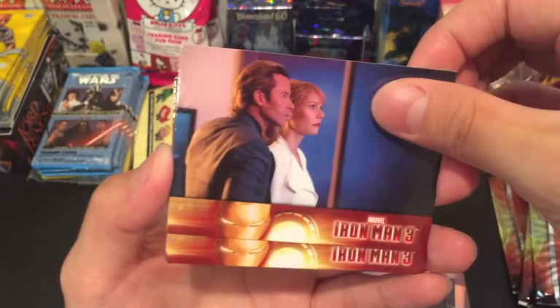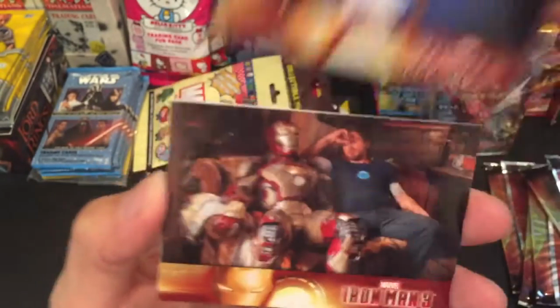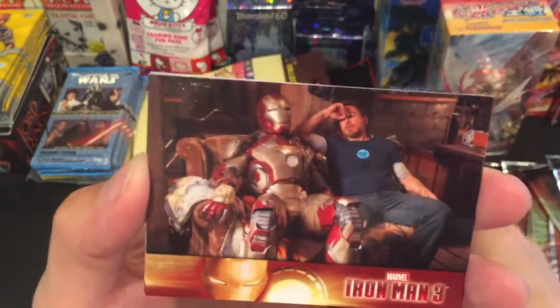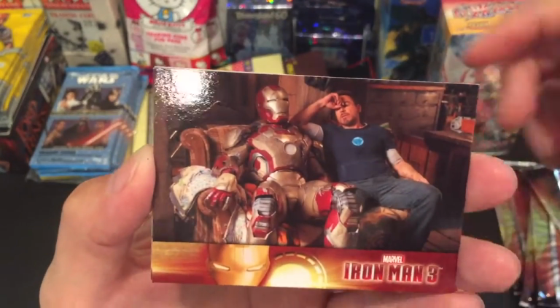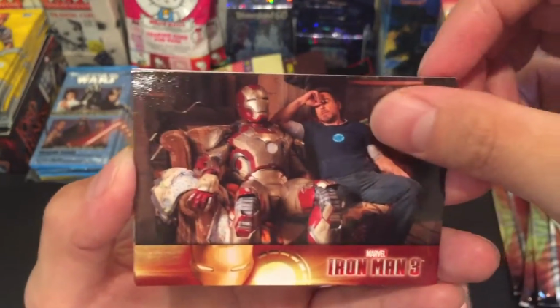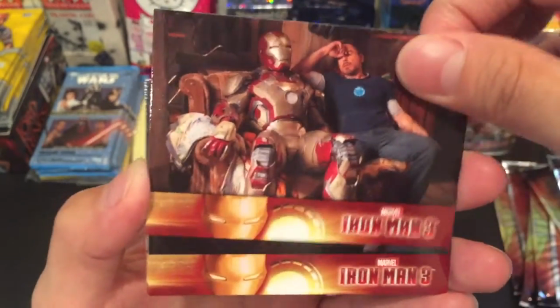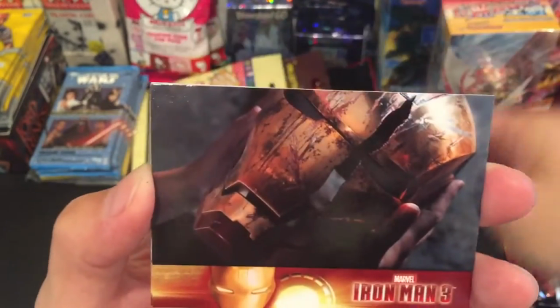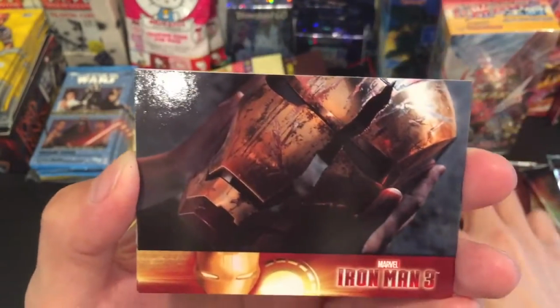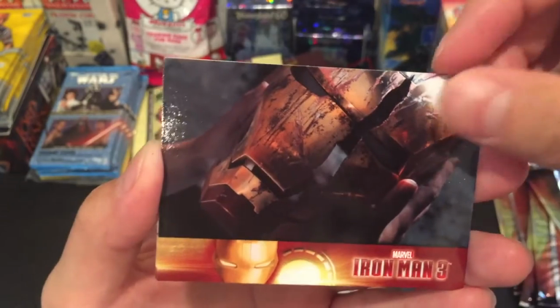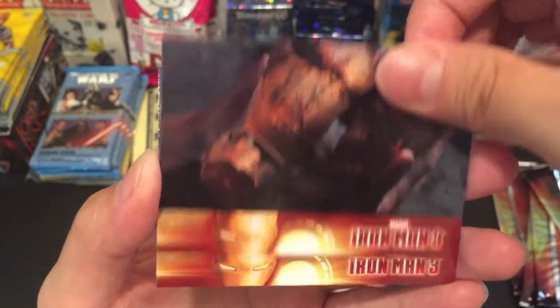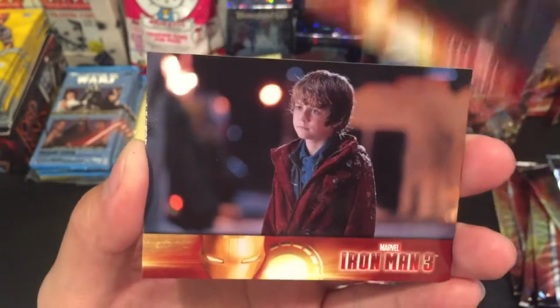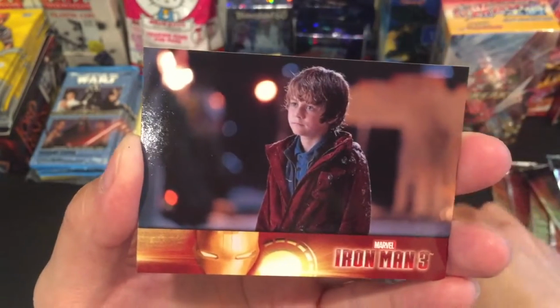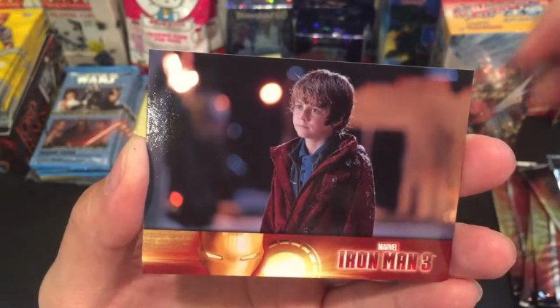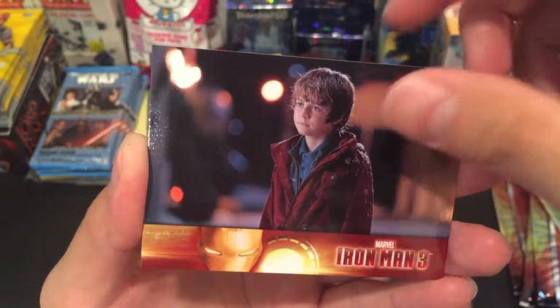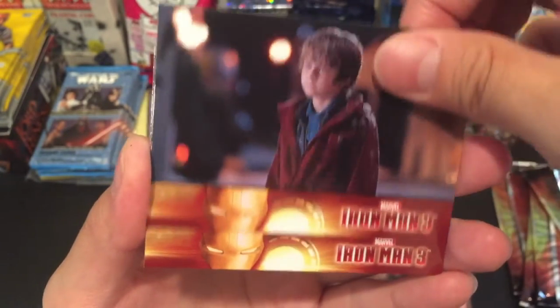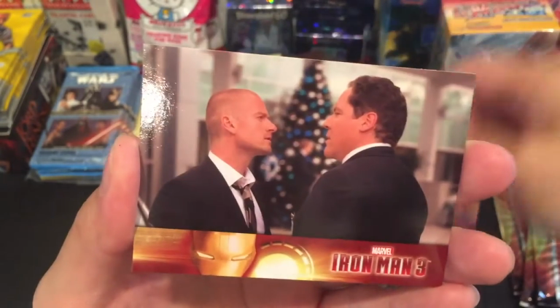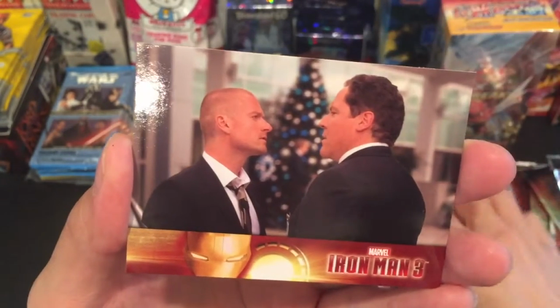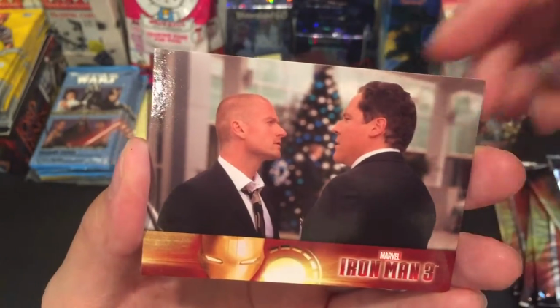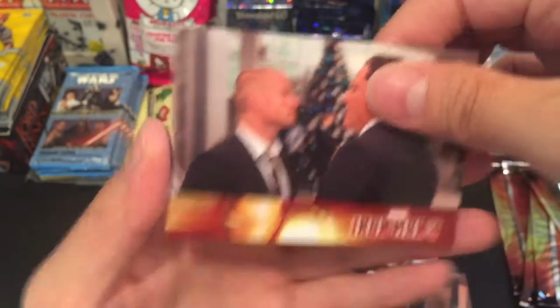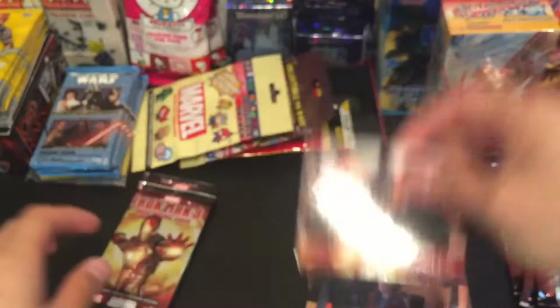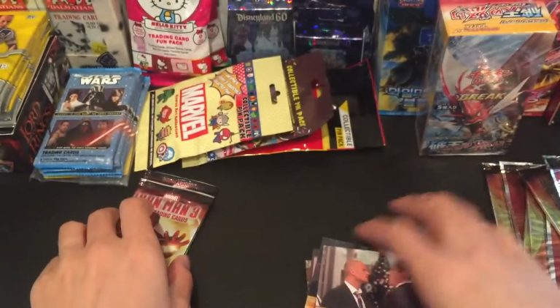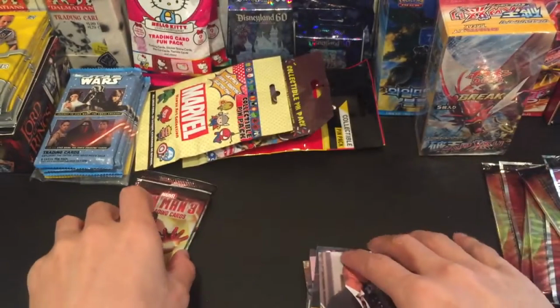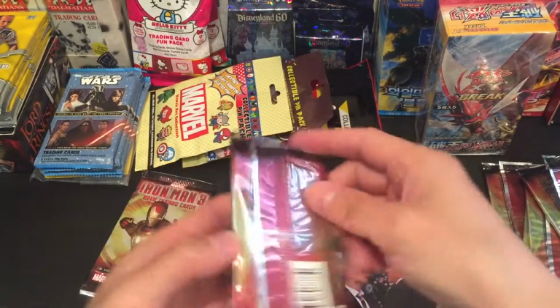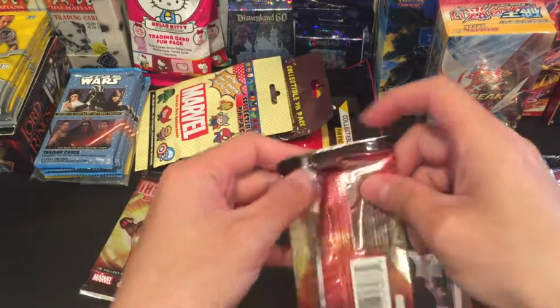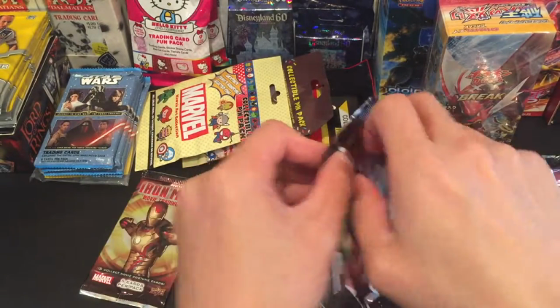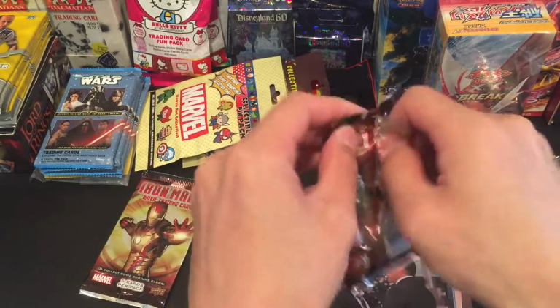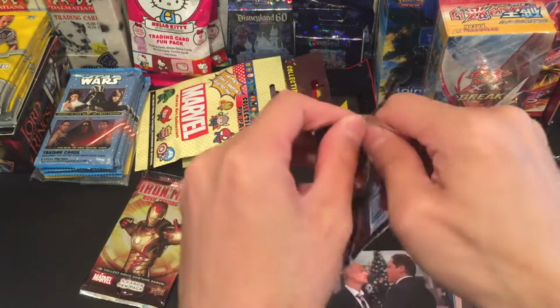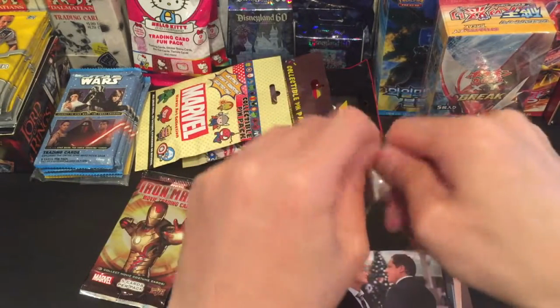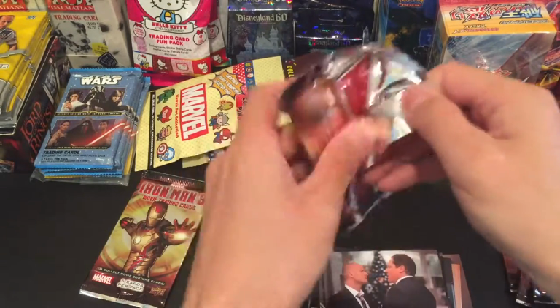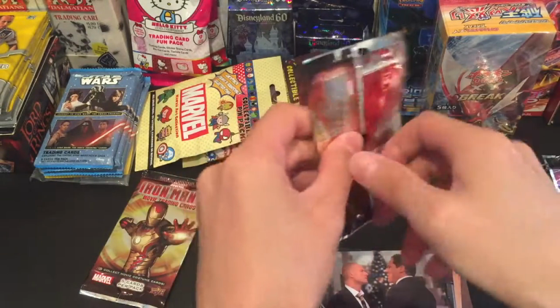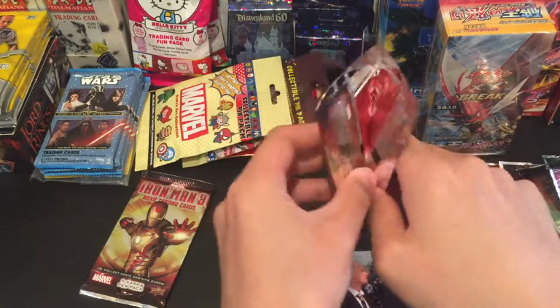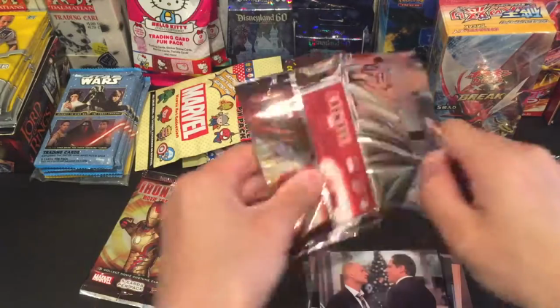Alright, here we go. New card. We have this one. Another new card, and another new card. Nothing special yet, we have two more to go. Hopefully we find something.